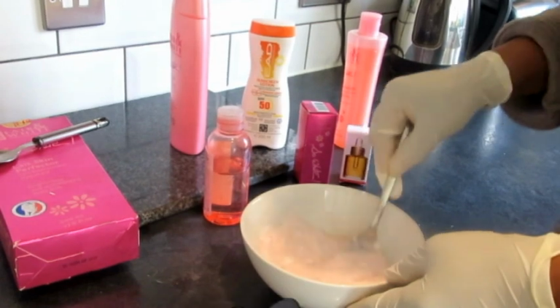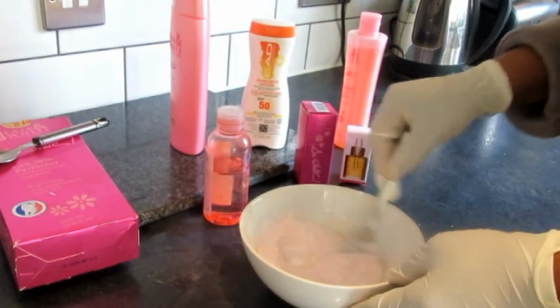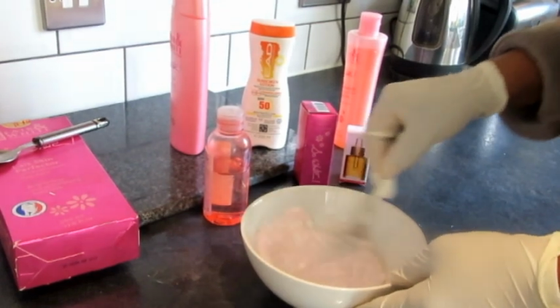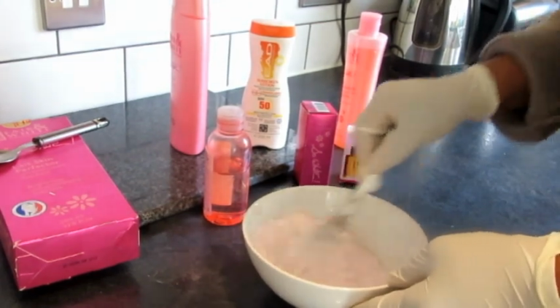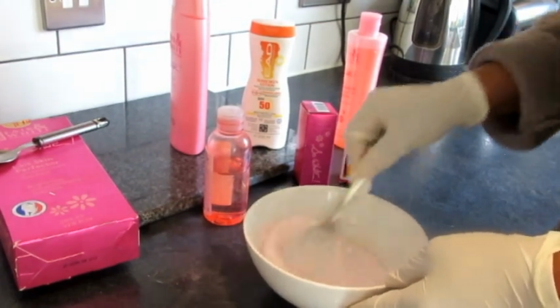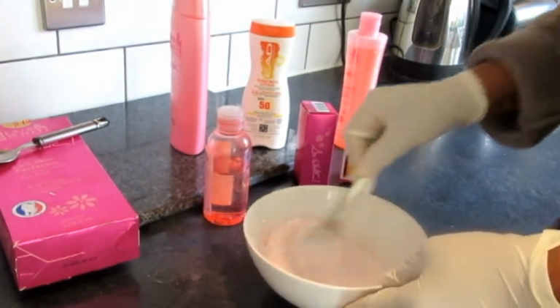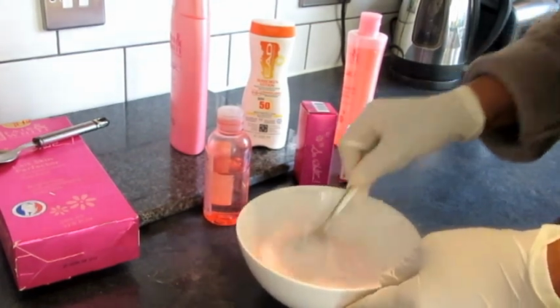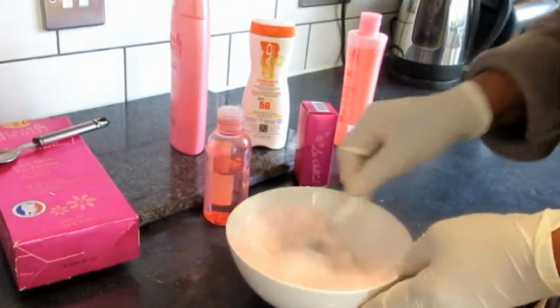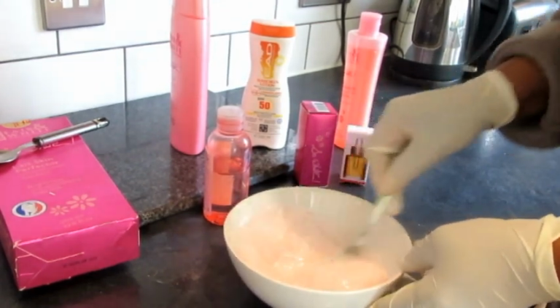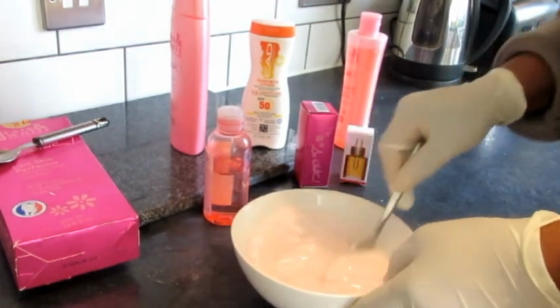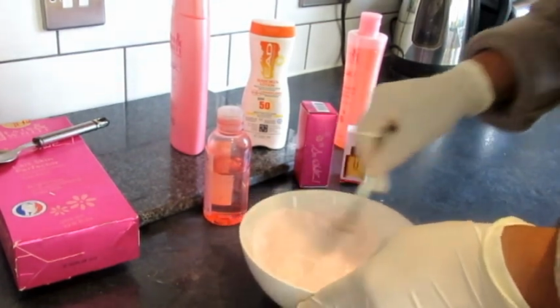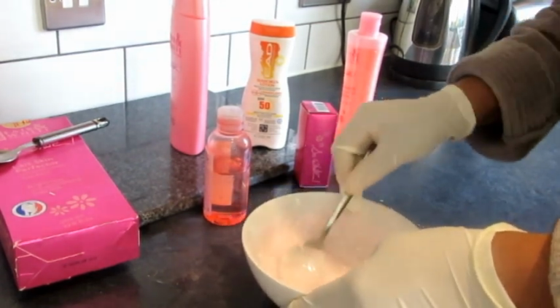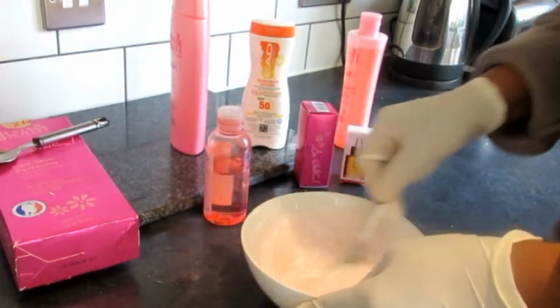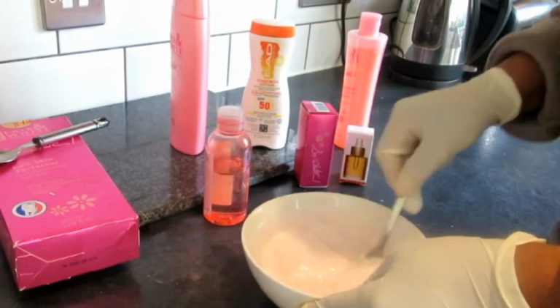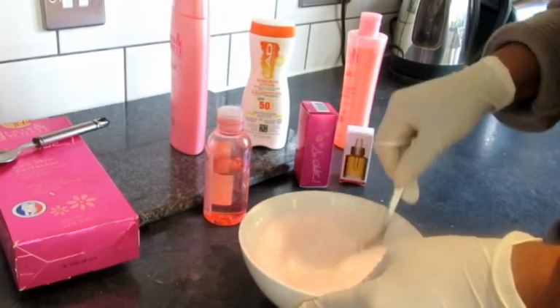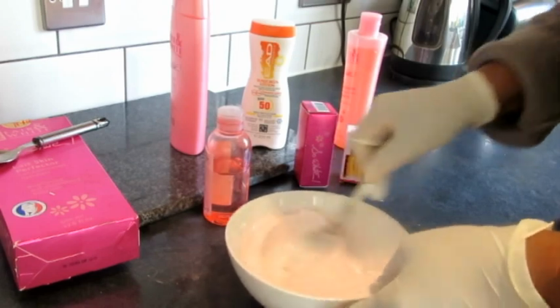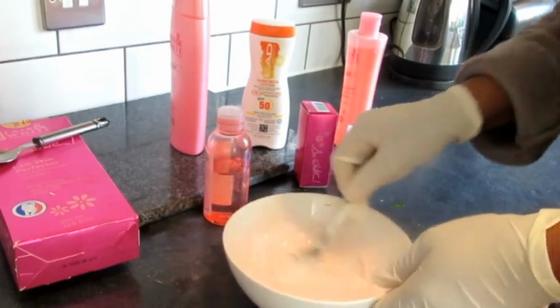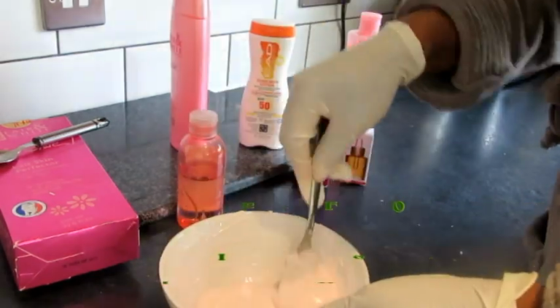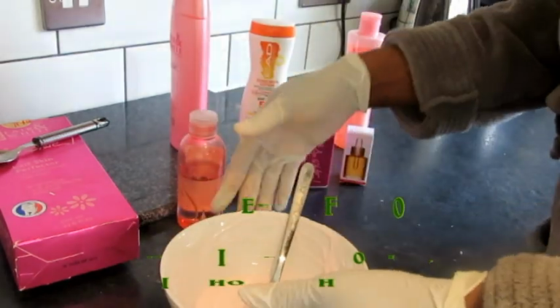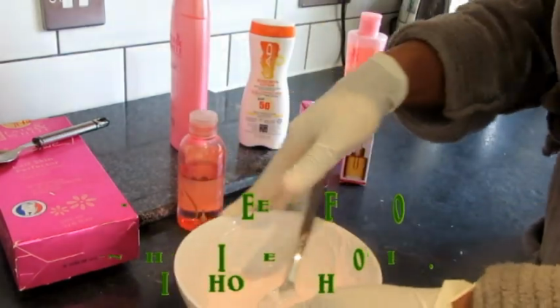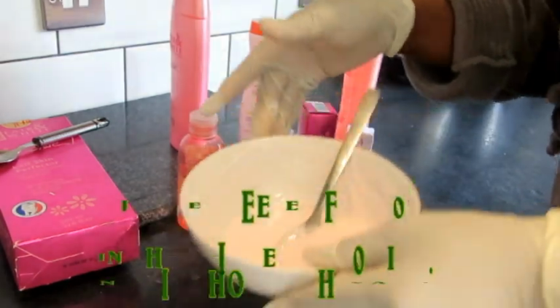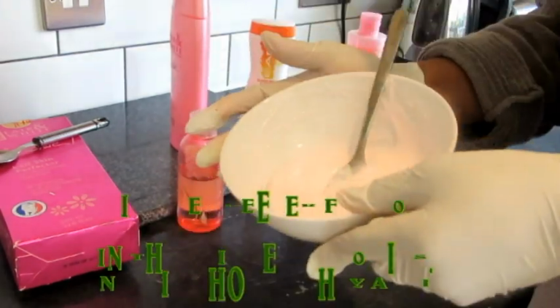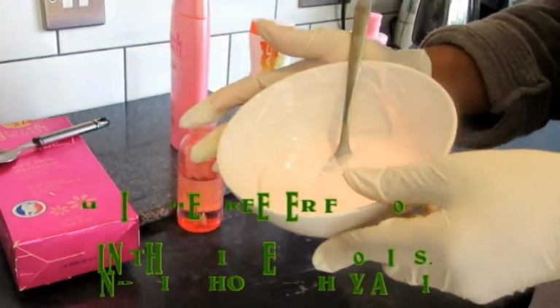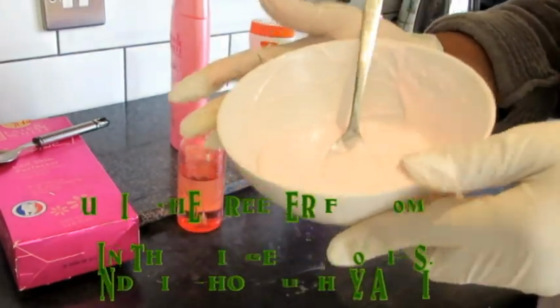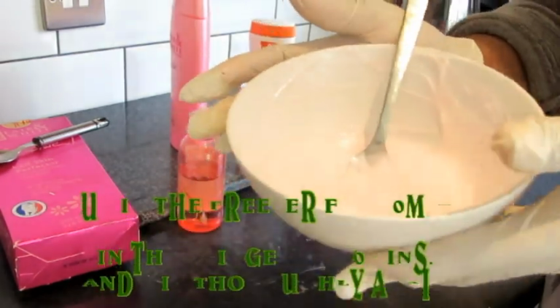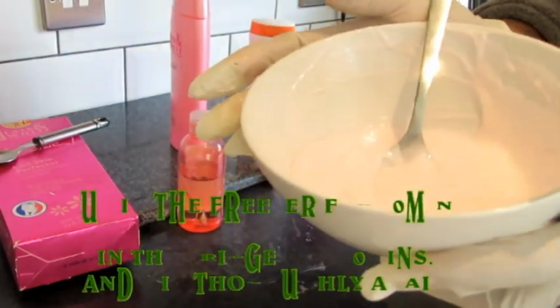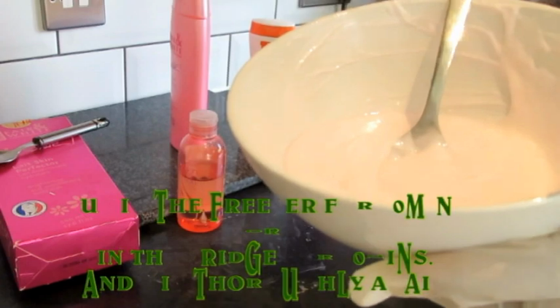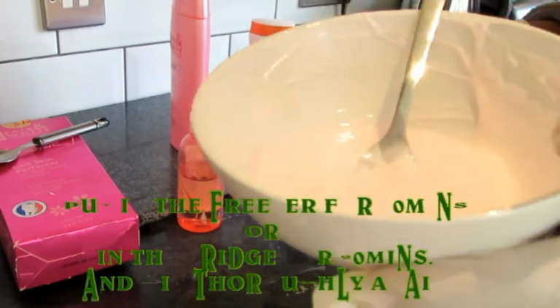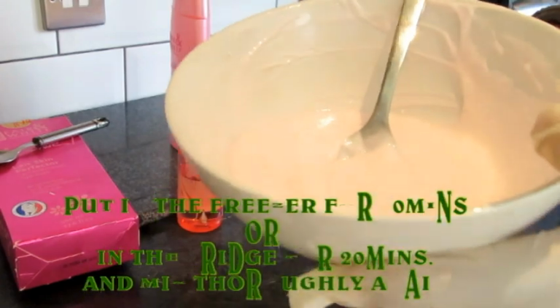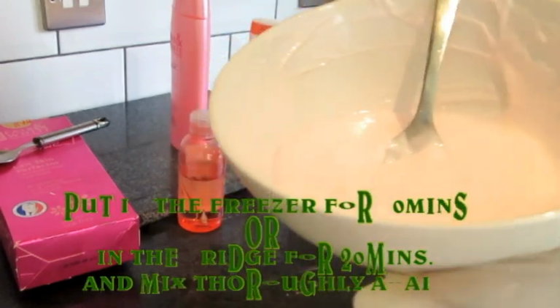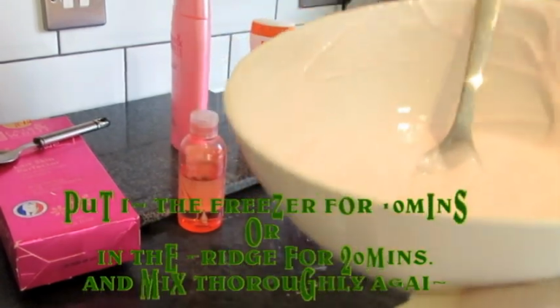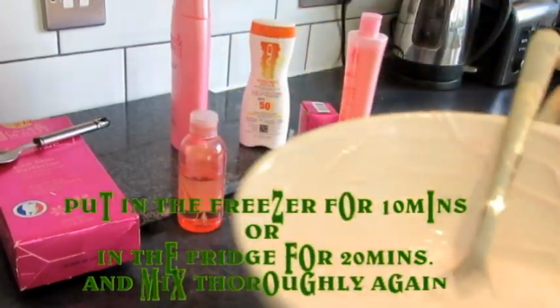So mix it thoroughly, then put it in the fridge or freezer for a few minutes.